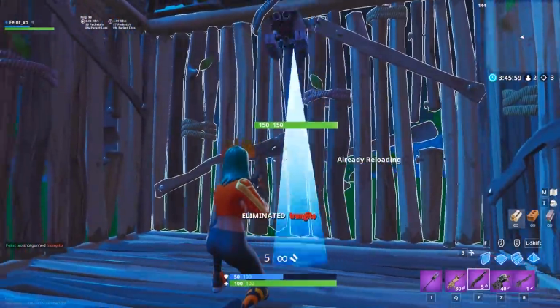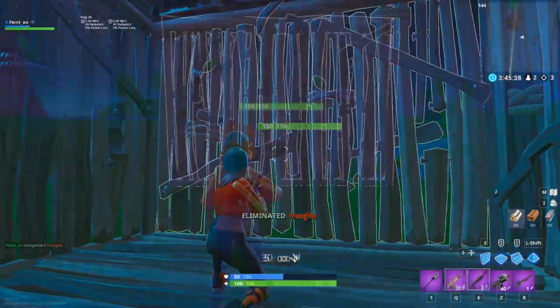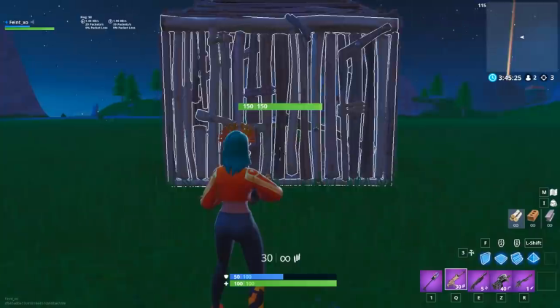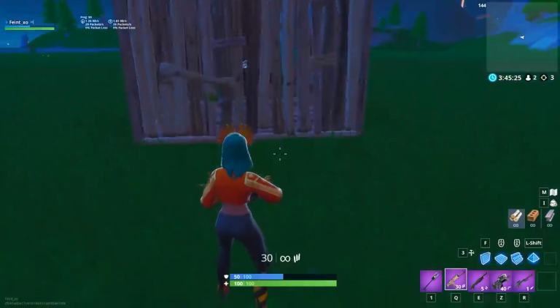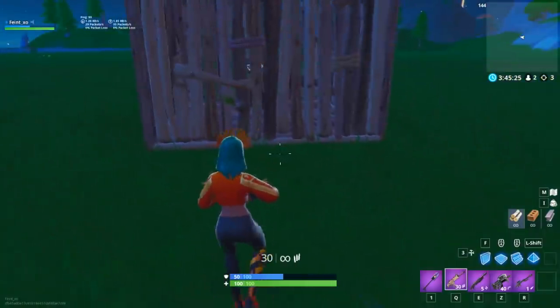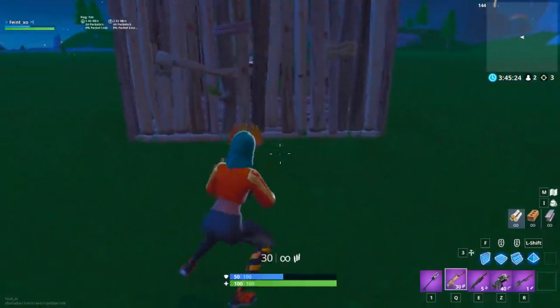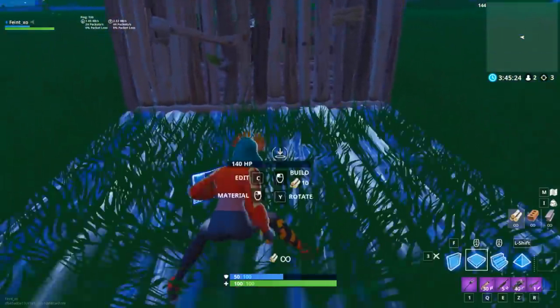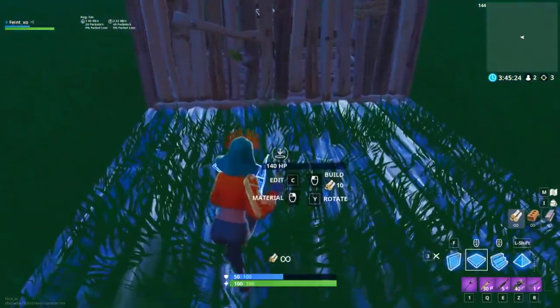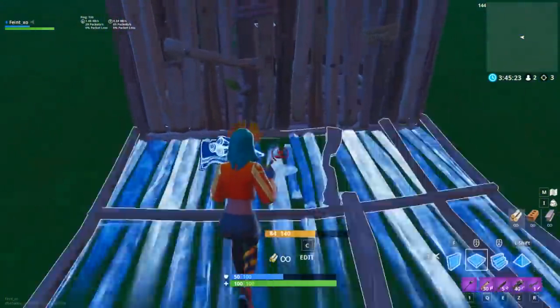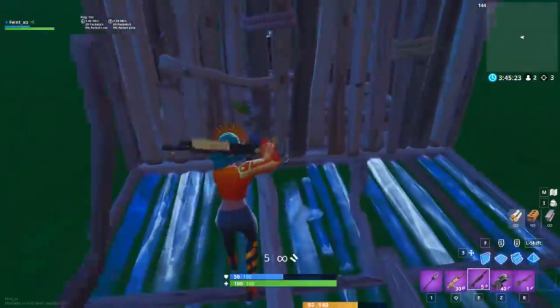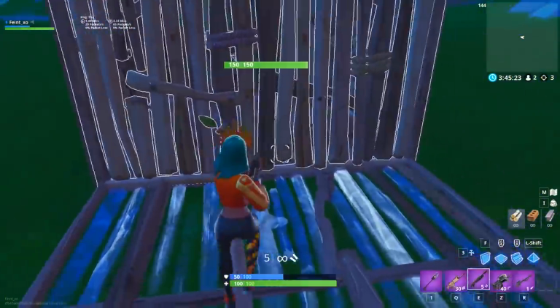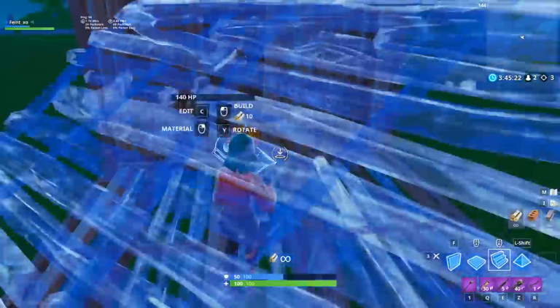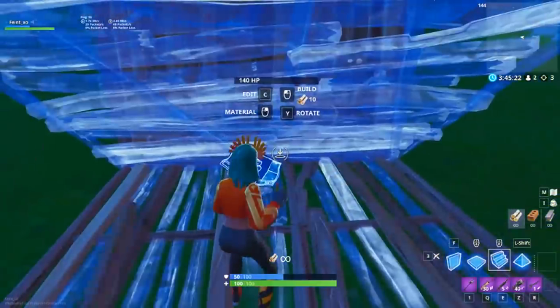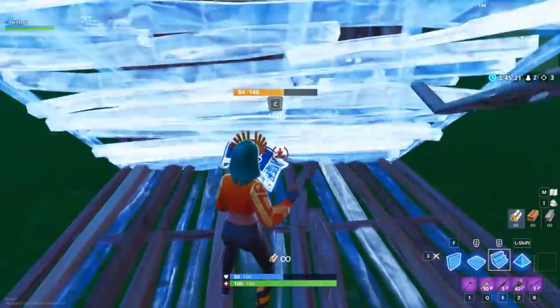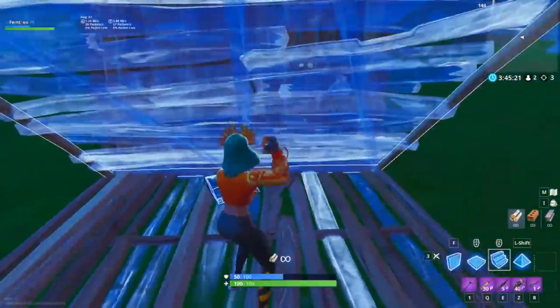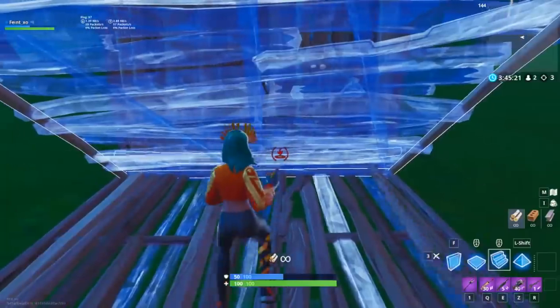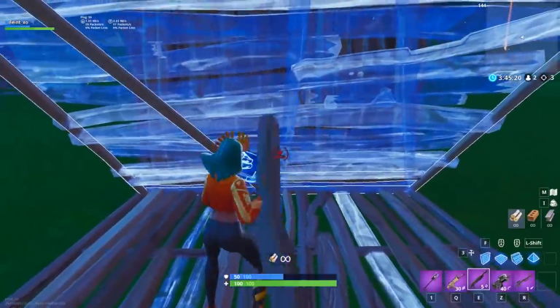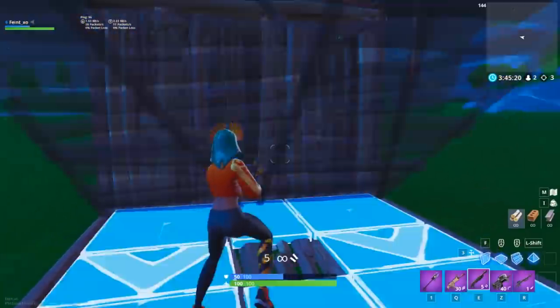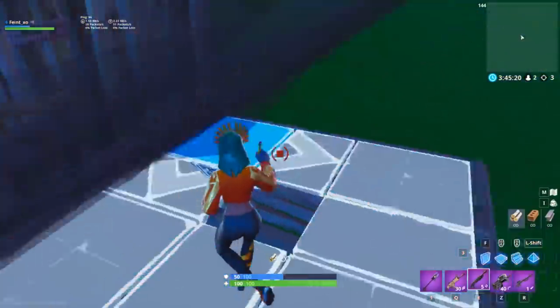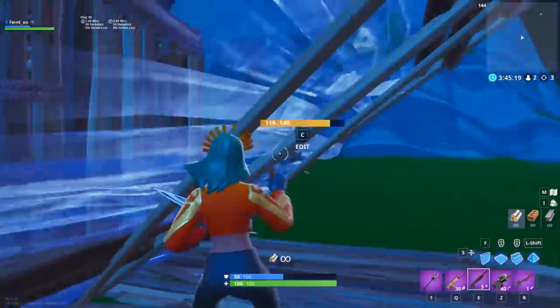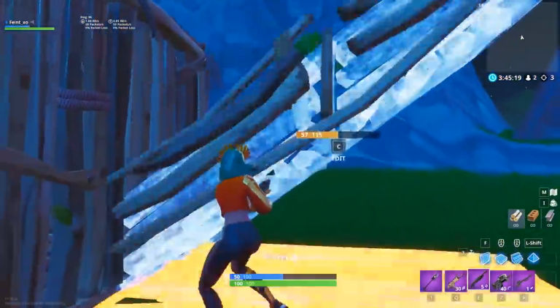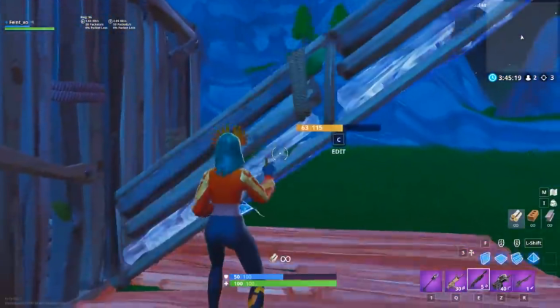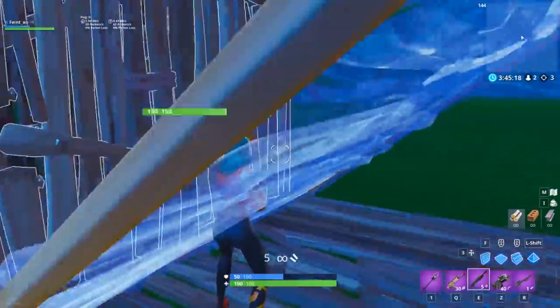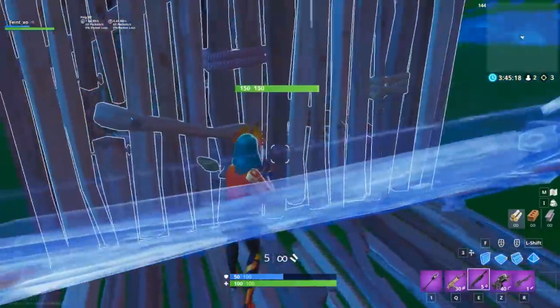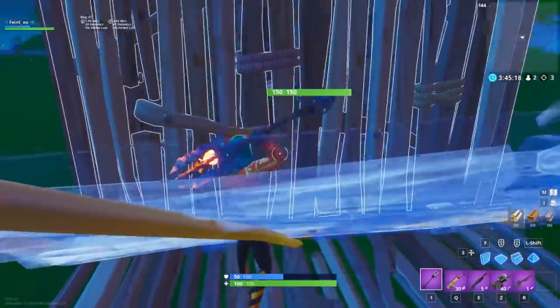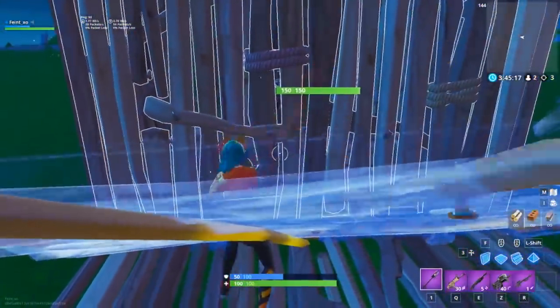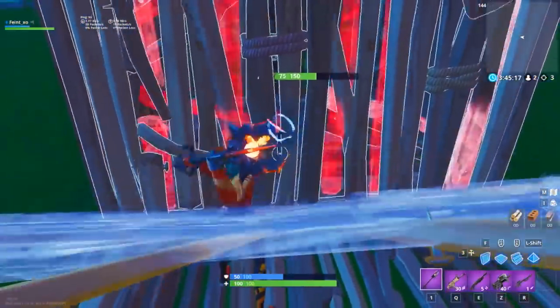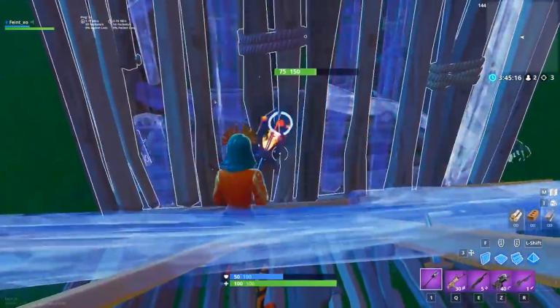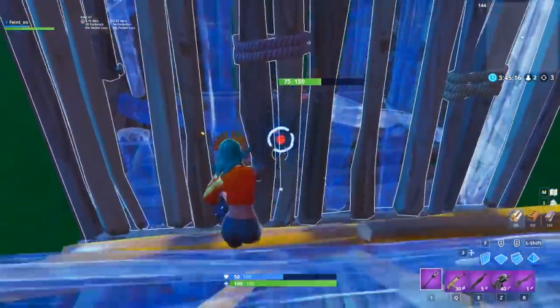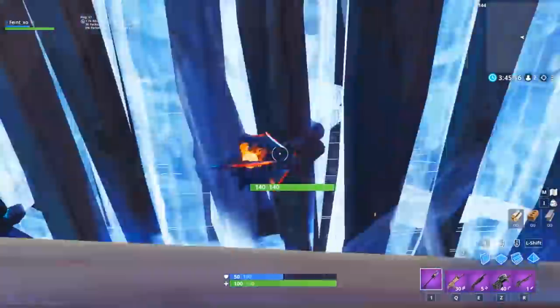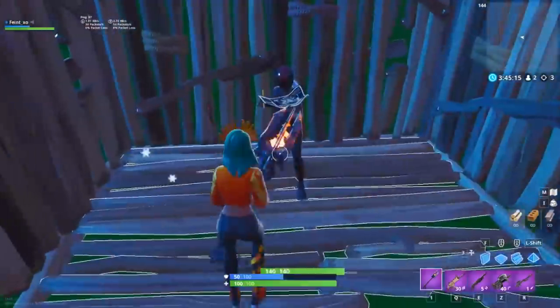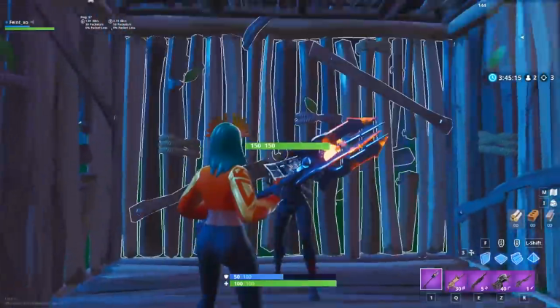You can do something similar with a backwards ramp too. Phase yourself into the backwards ramp in front of the enemy's wall, then walk forward and destroy the wall at the same time the ramp pushes you forward to become solid.